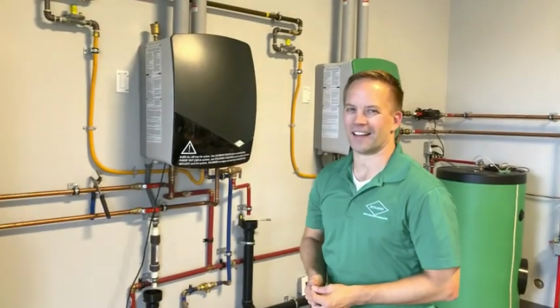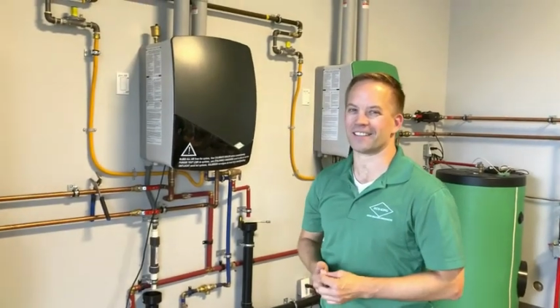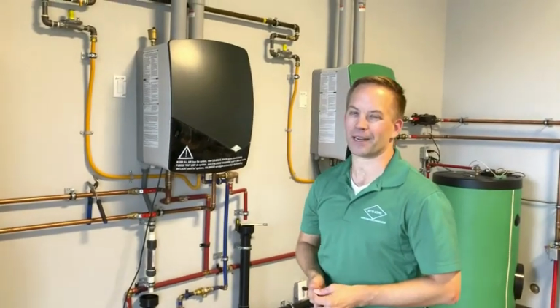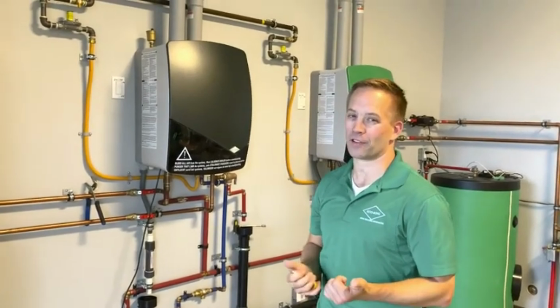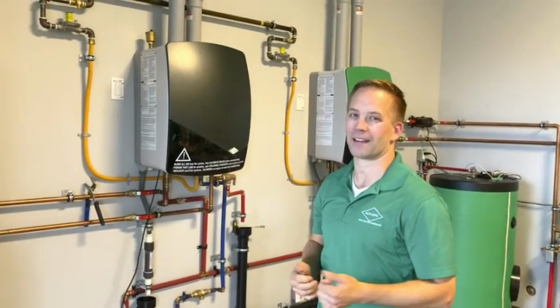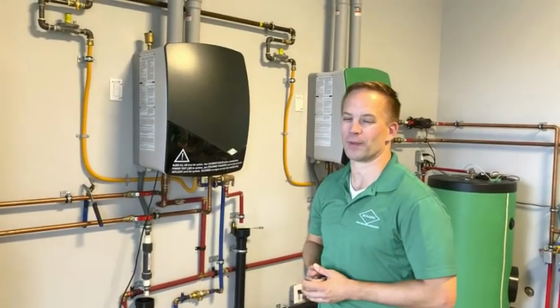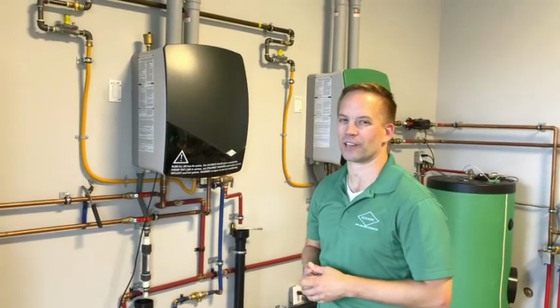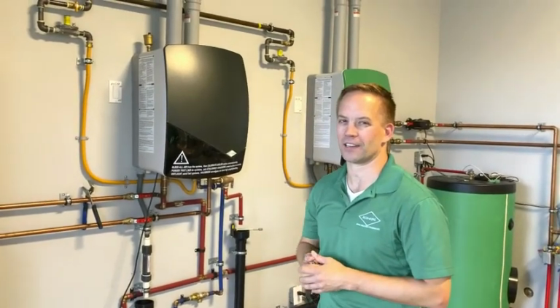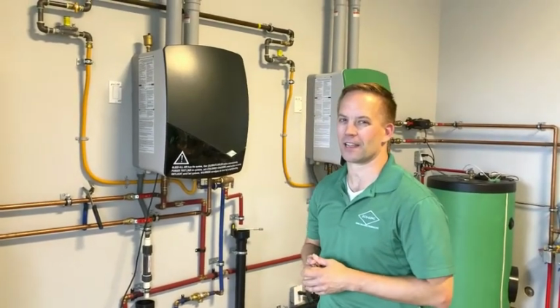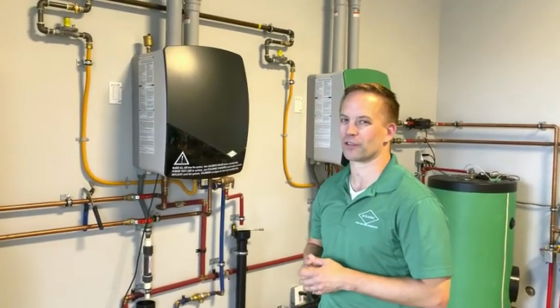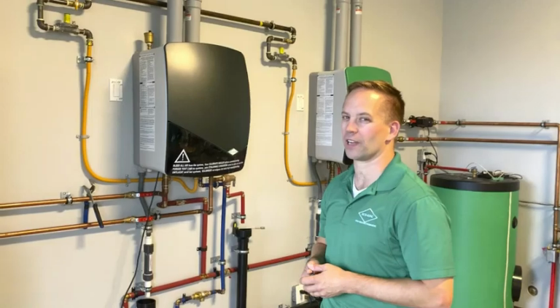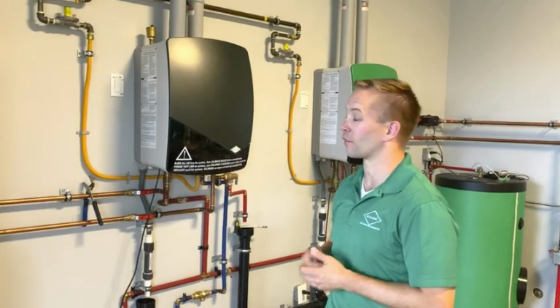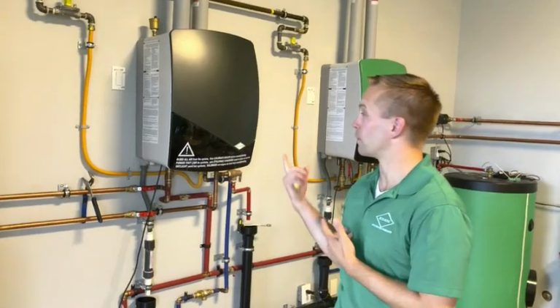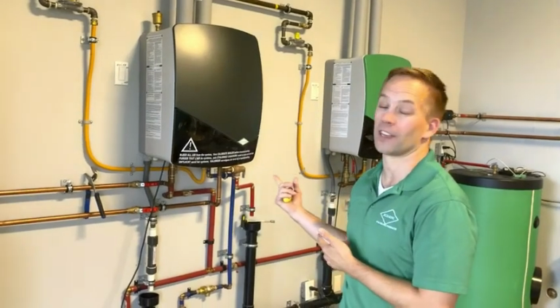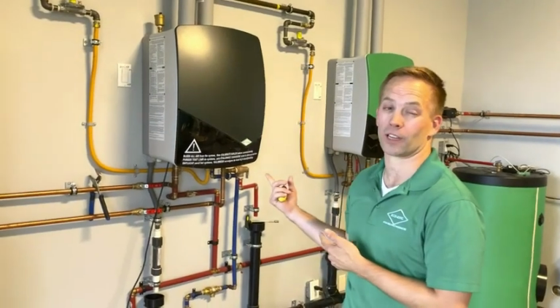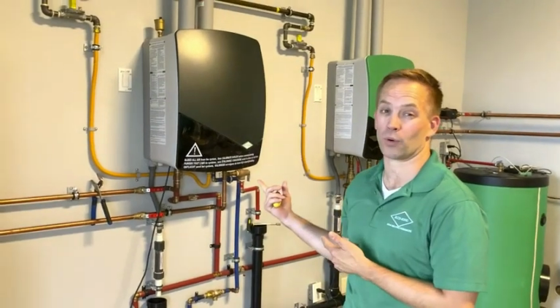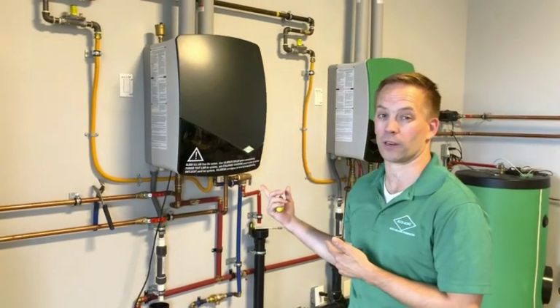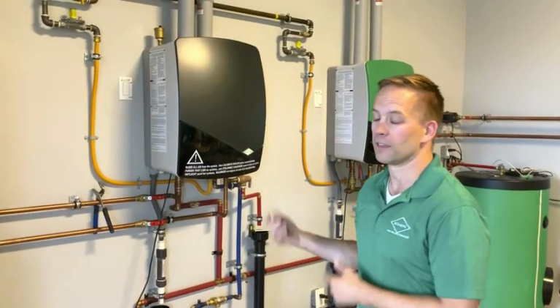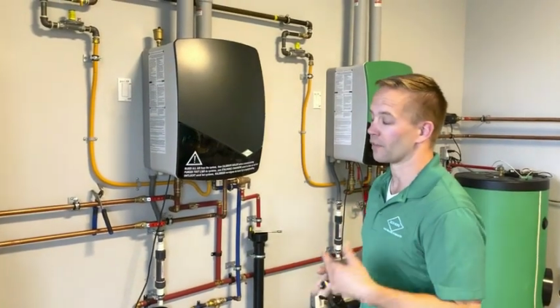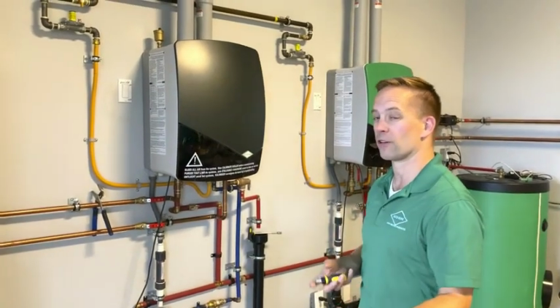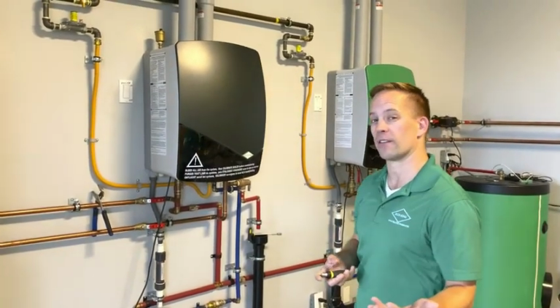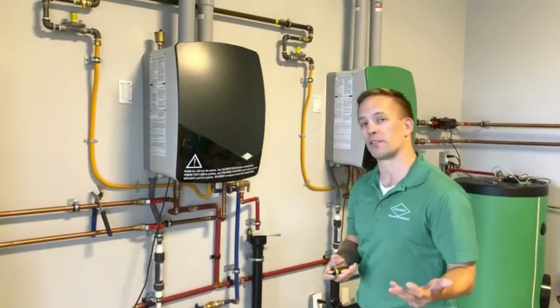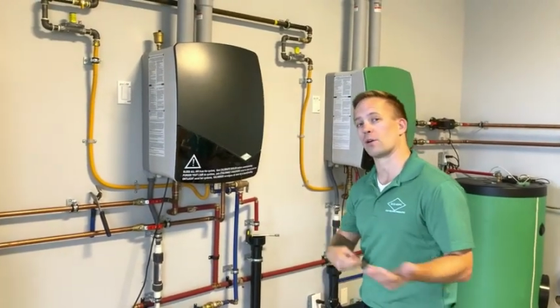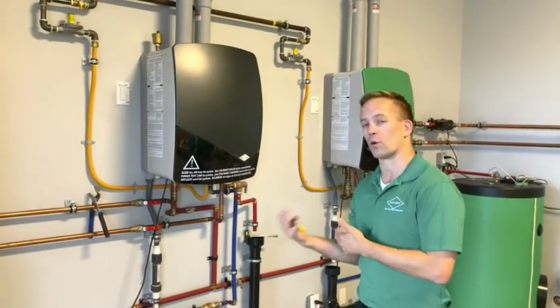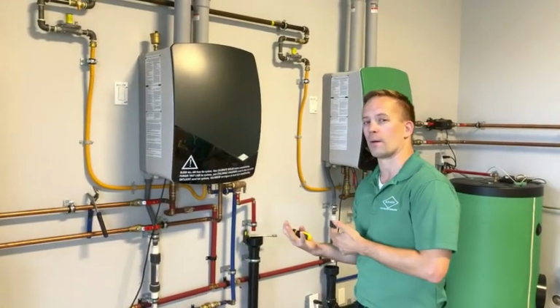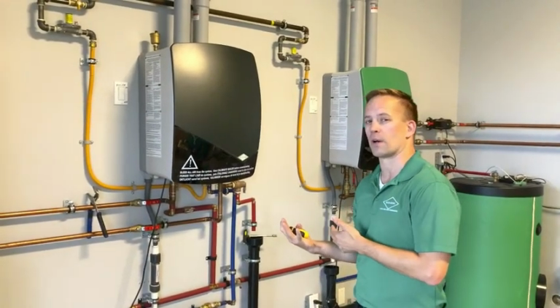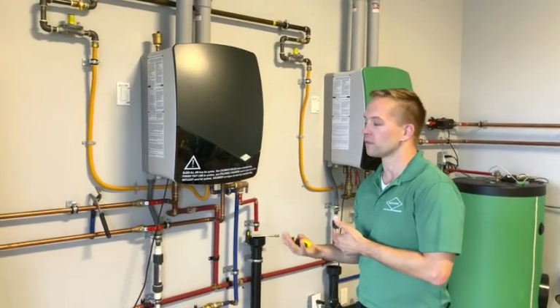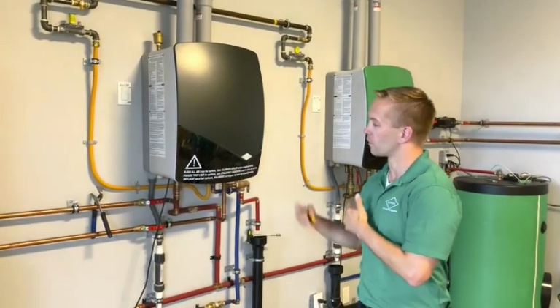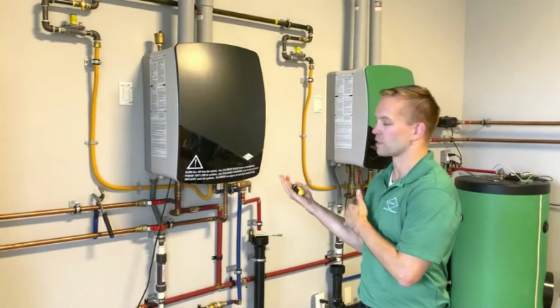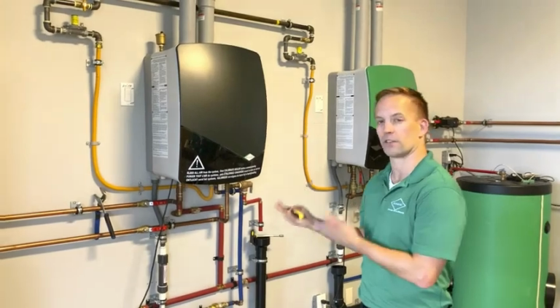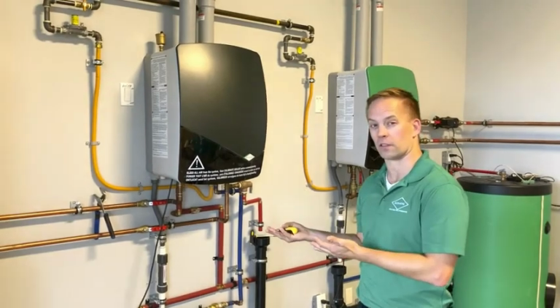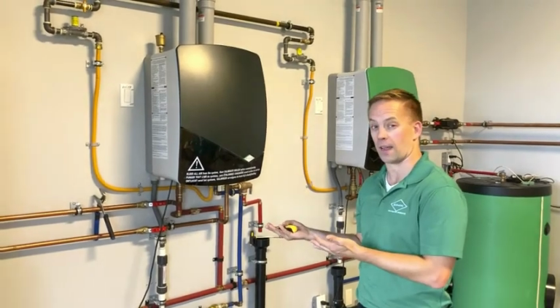Hi, my name is Chad. I'm from EcoKing and today I'm going to show you how to service an EcoKing boiler. It doesn't matter if you have an H model or a combi model — the servicing is the same.